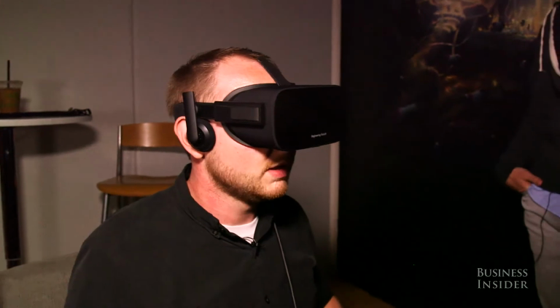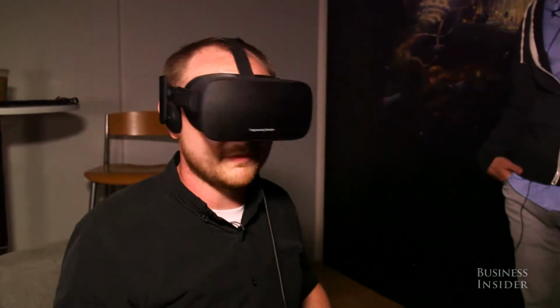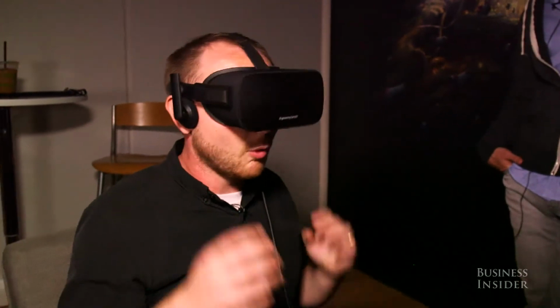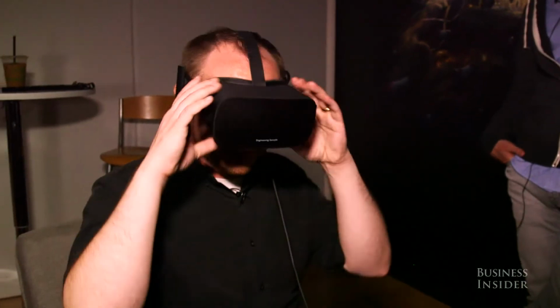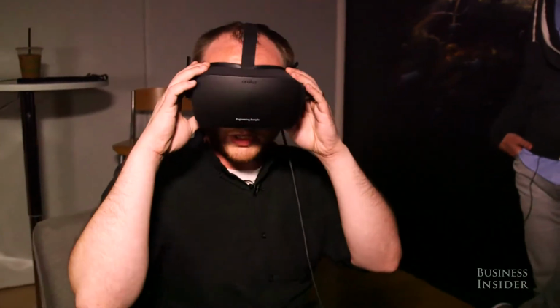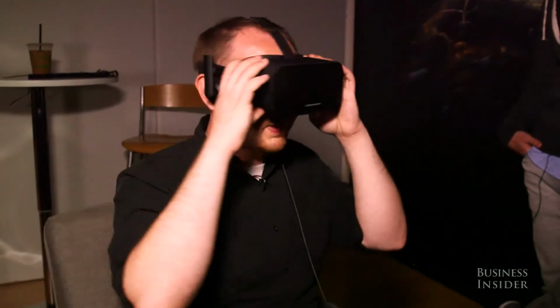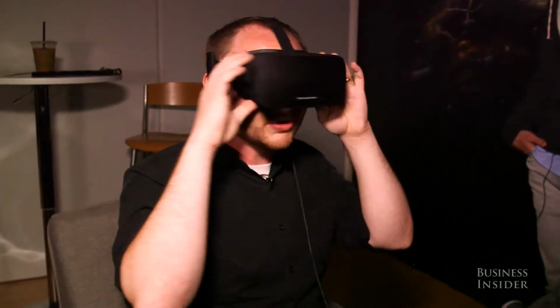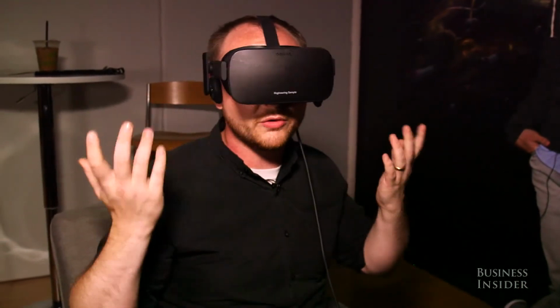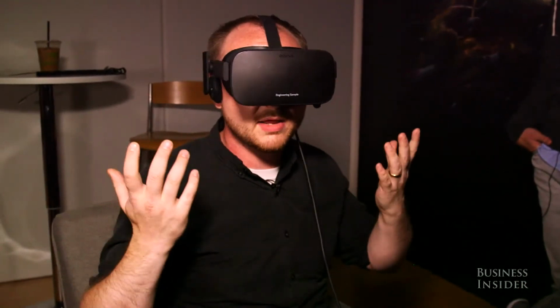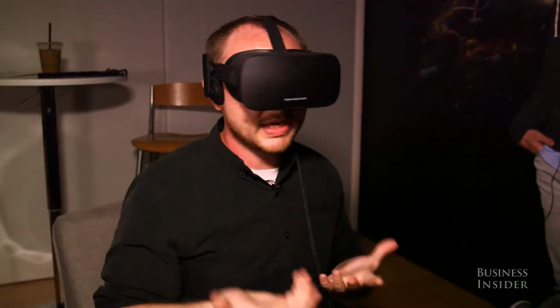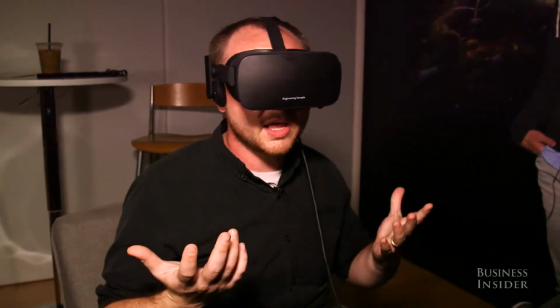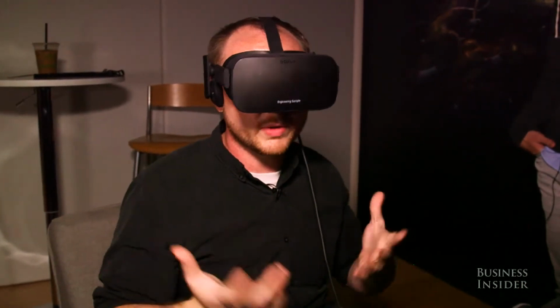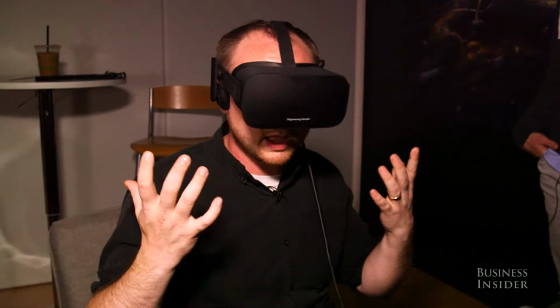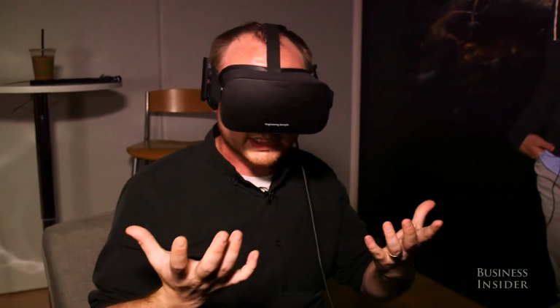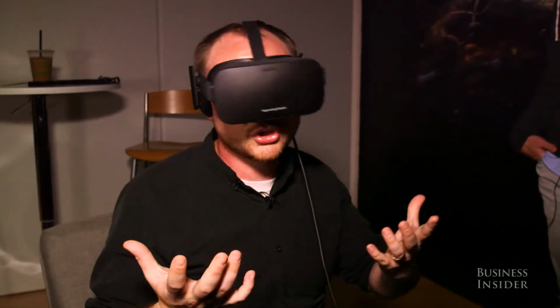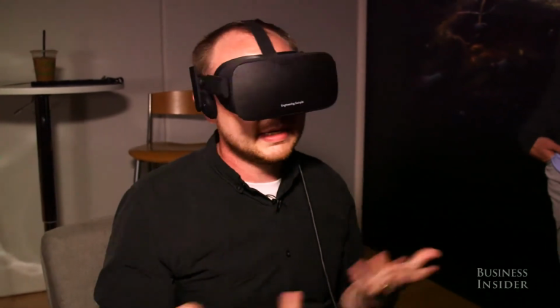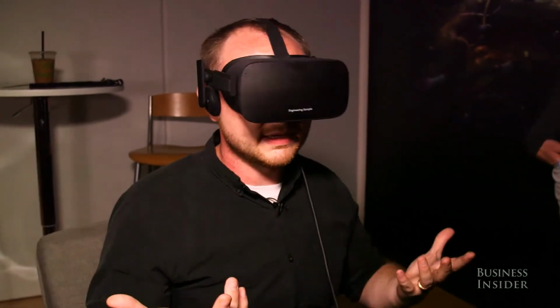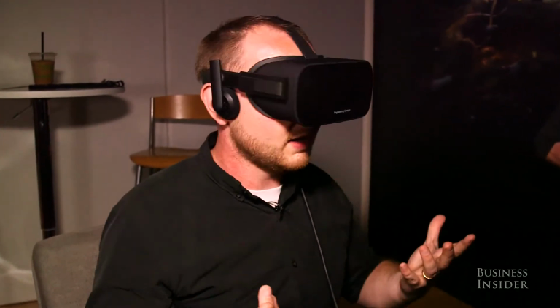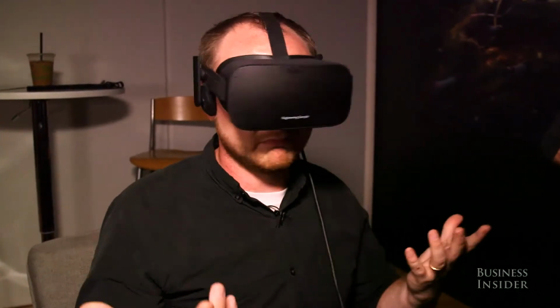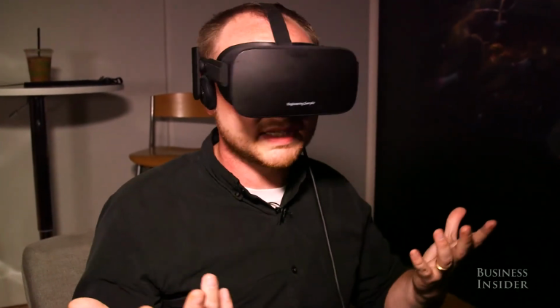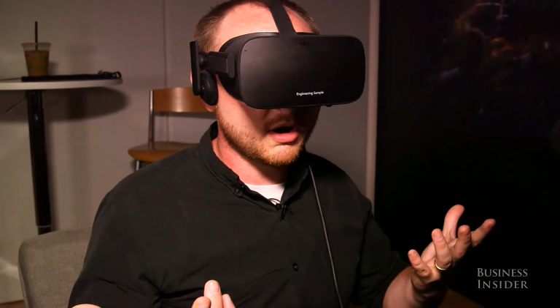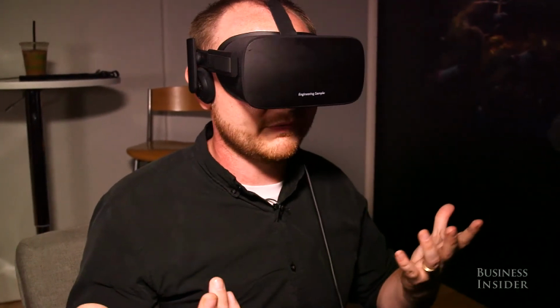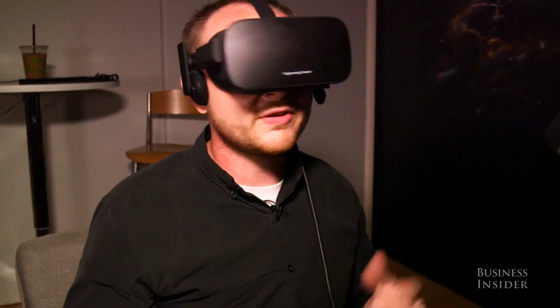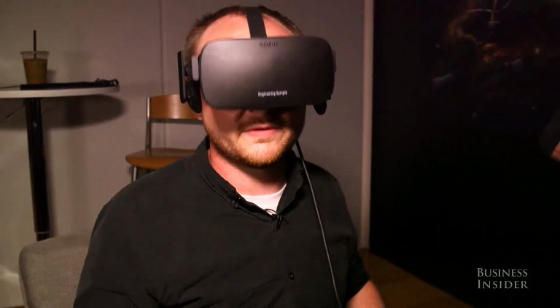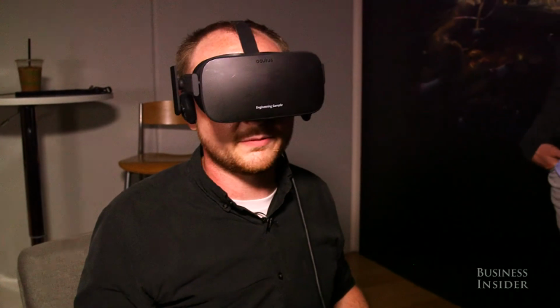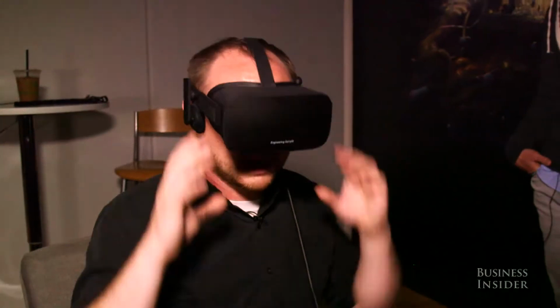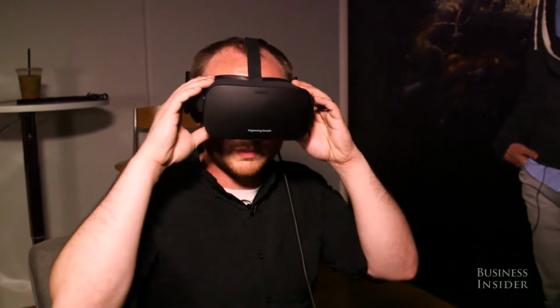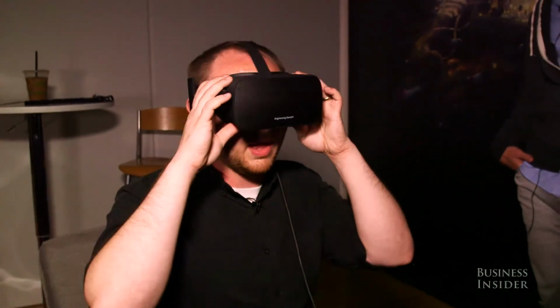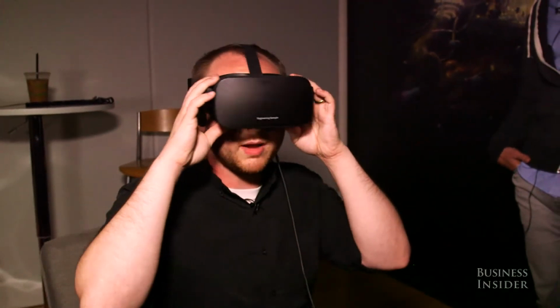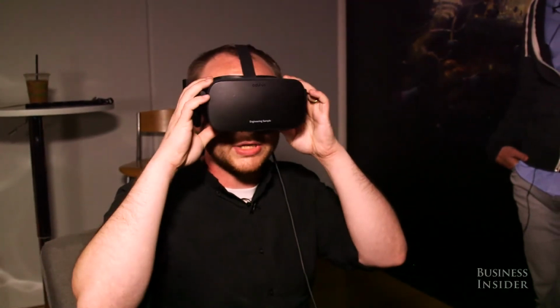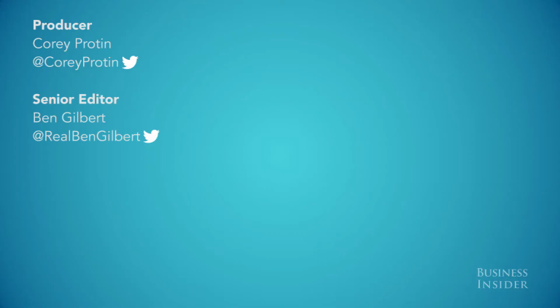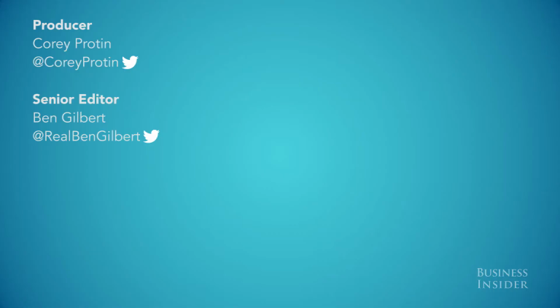We'll have a lot more on the Oculus Rift as the show goes on, including hands-ons with the Oculus Touch, and lots more about various experiences you'll have in the Oculus Rift when it comes out next year. Thanks.